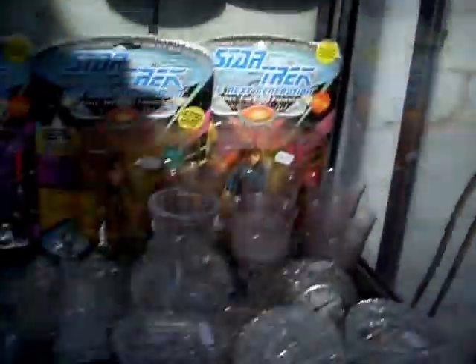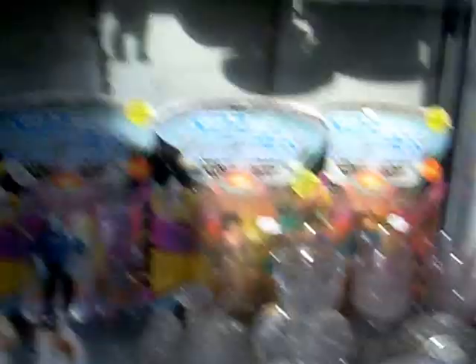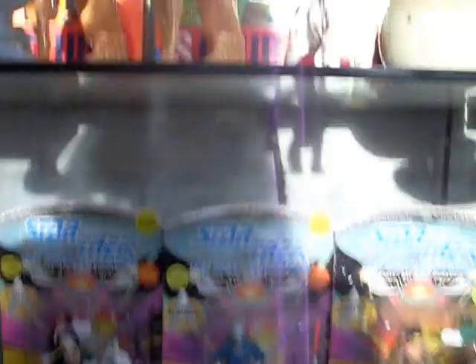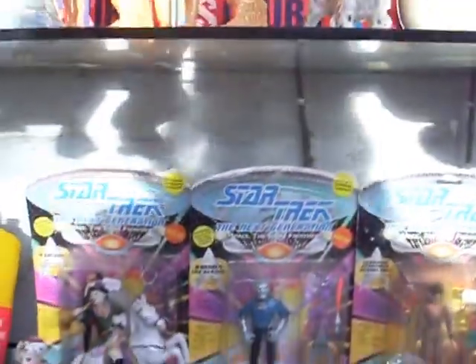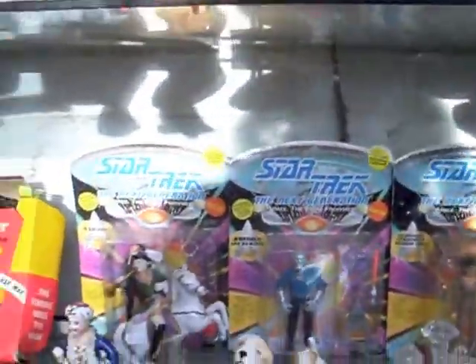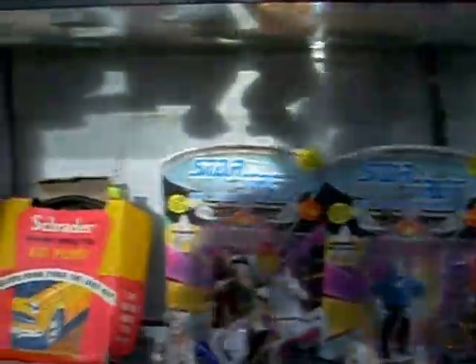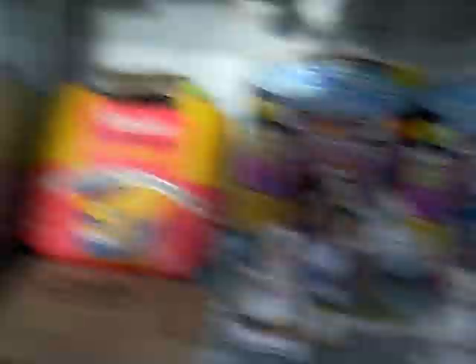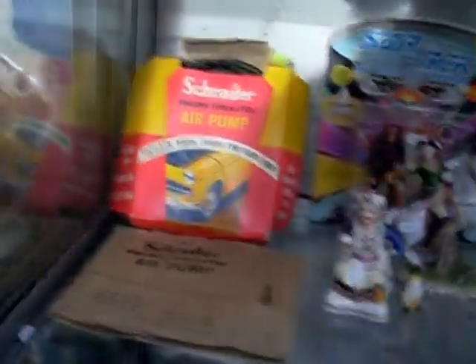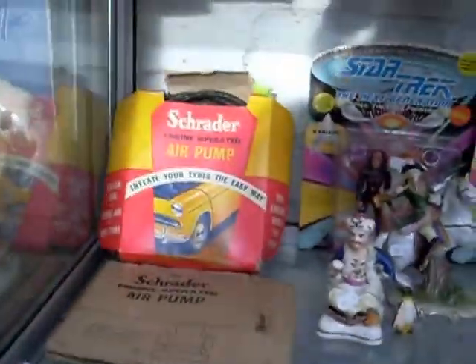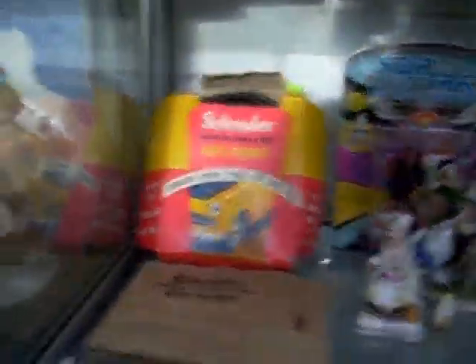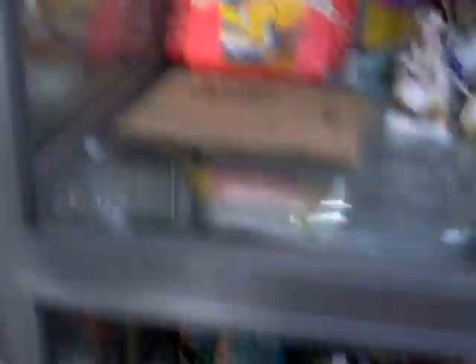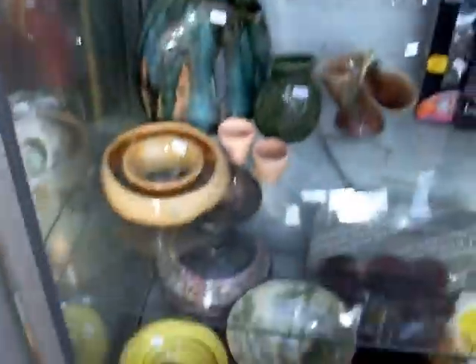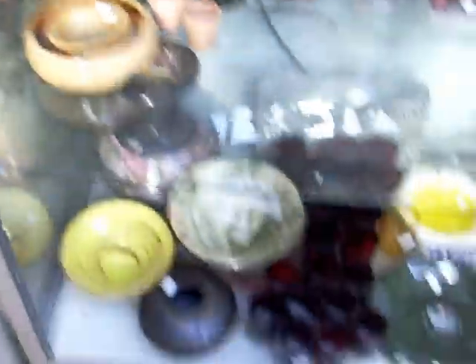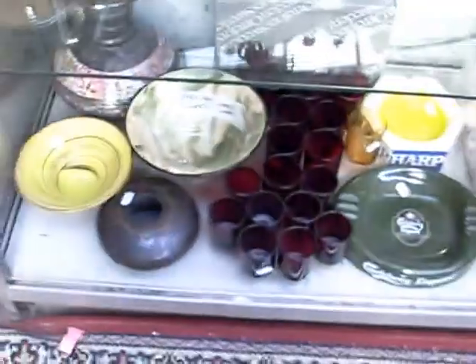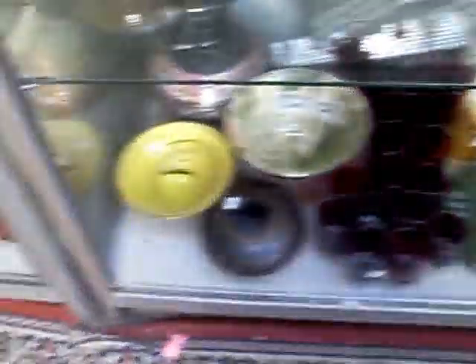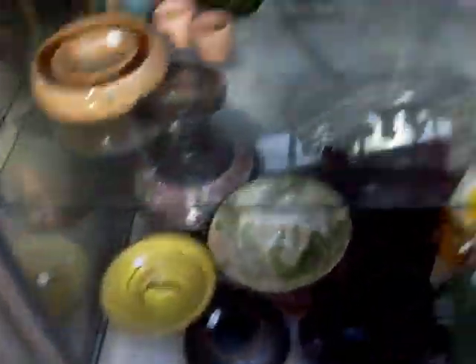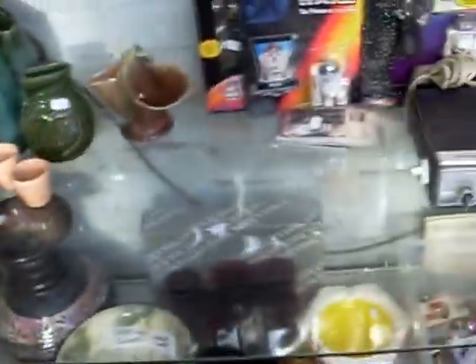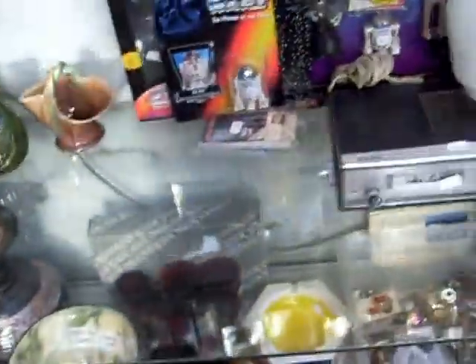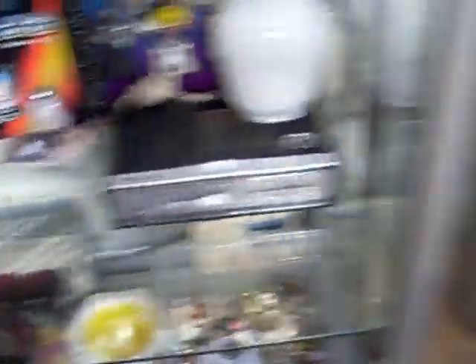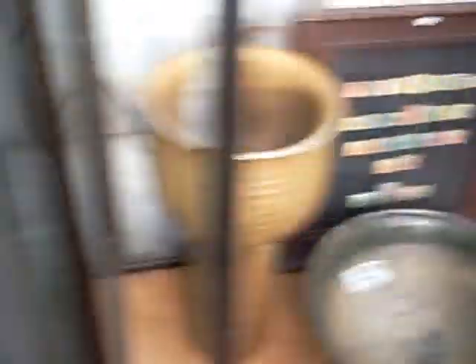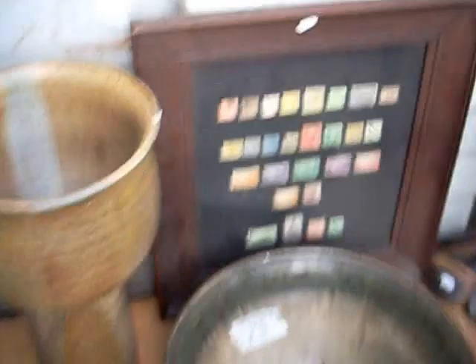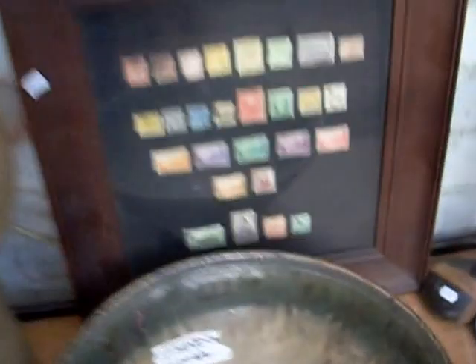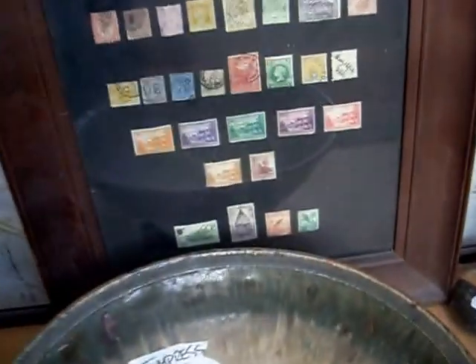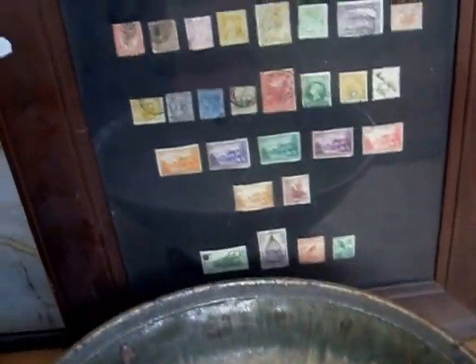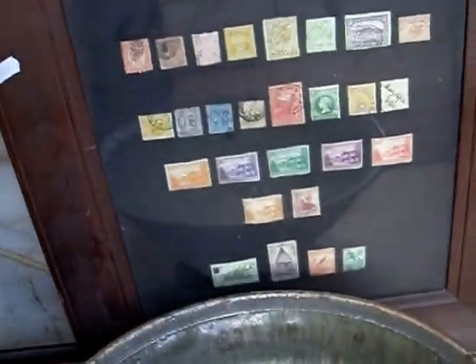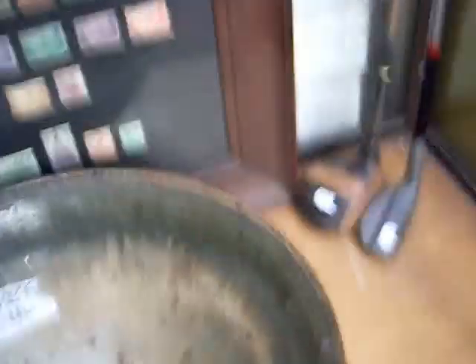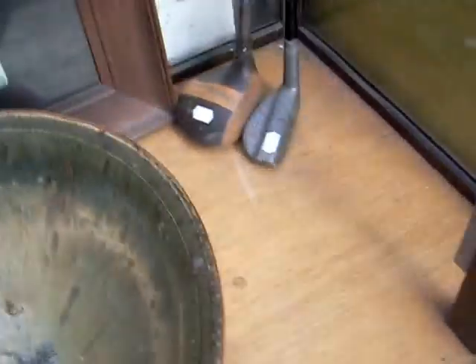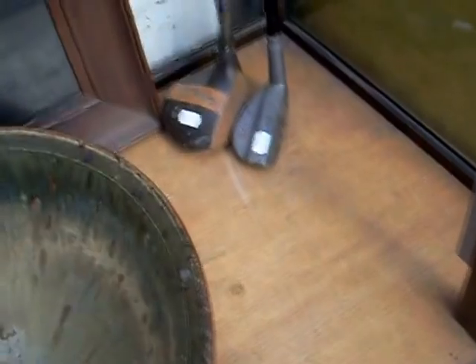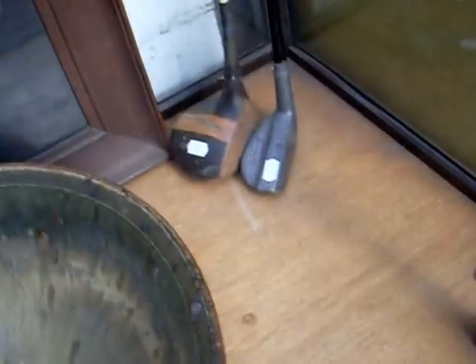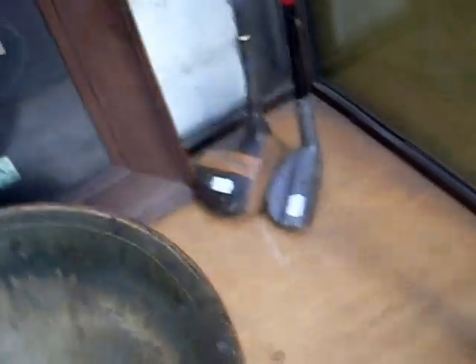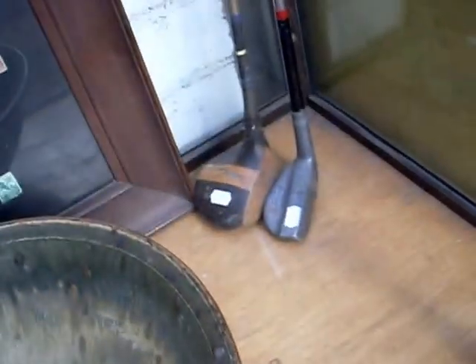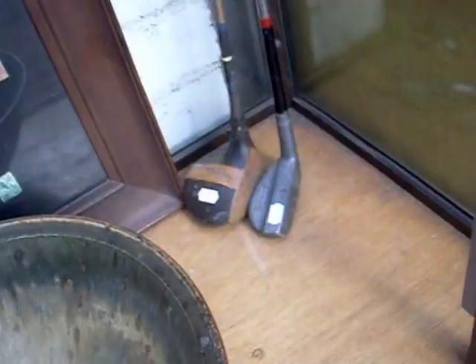Crystal. Star Trek figures. Schrader's air pump. Pottery. Glass. More pottery. More Star Wars. Interesting little framed set of stamps. A couple of nice old golf clubs — lovely old putter in amongst there.